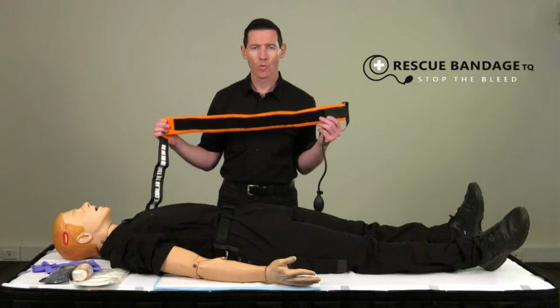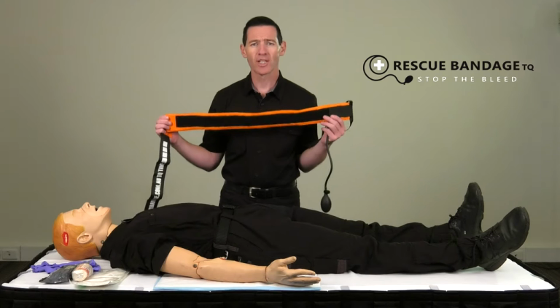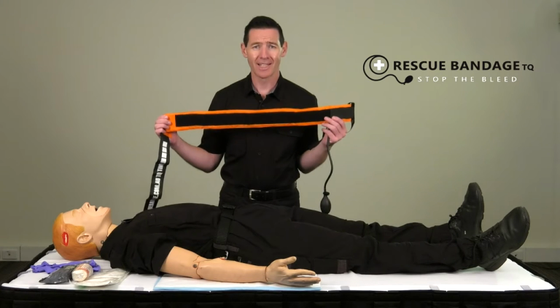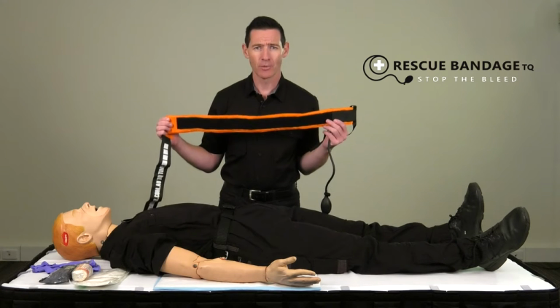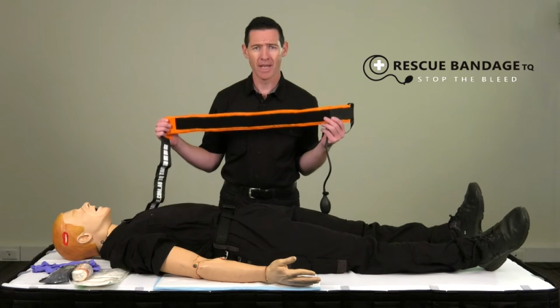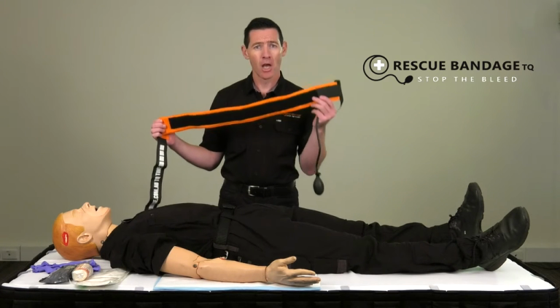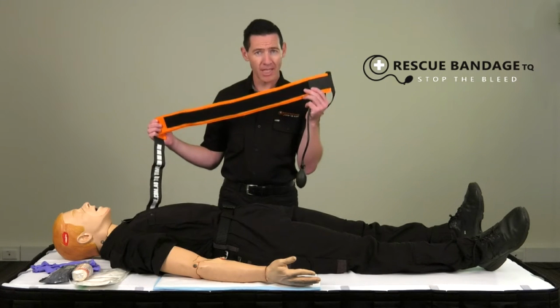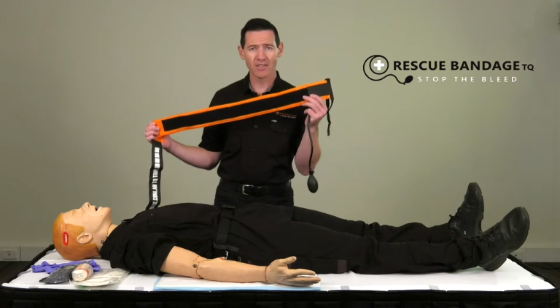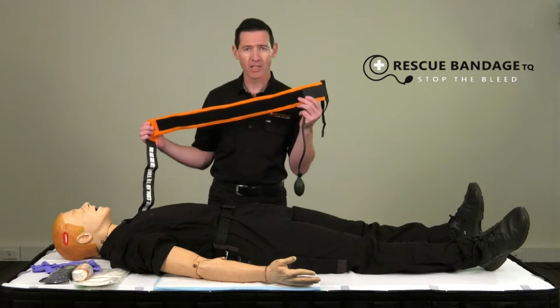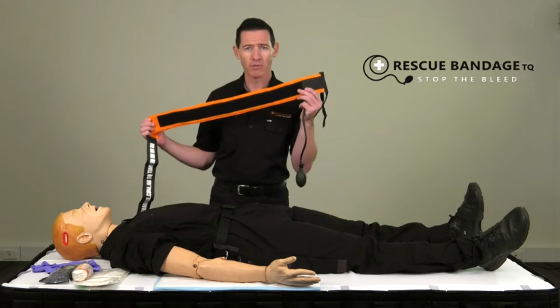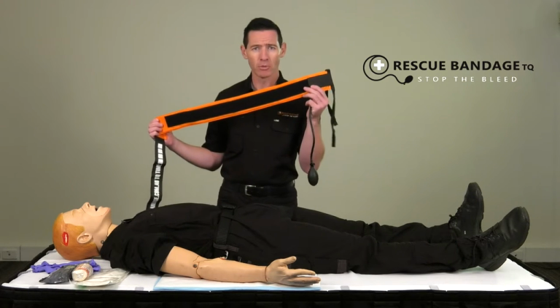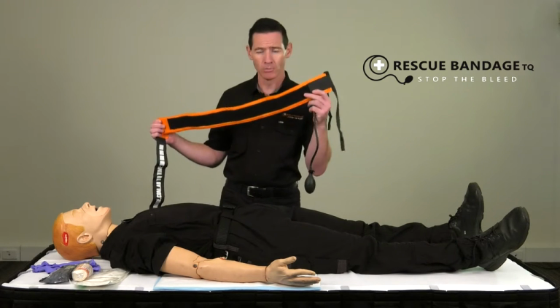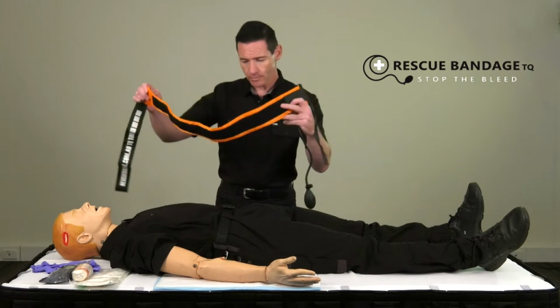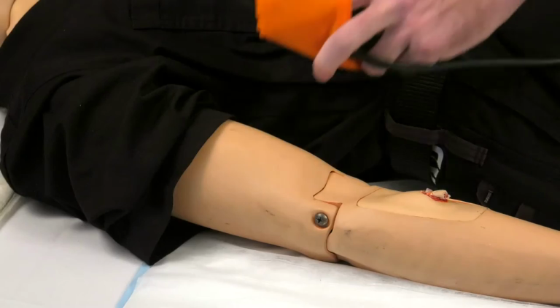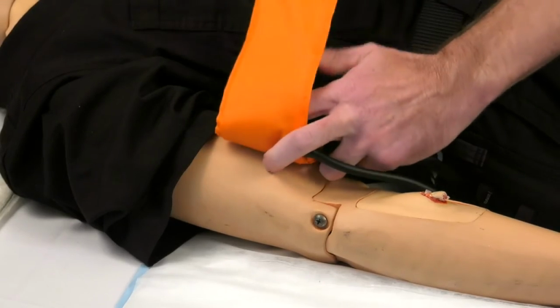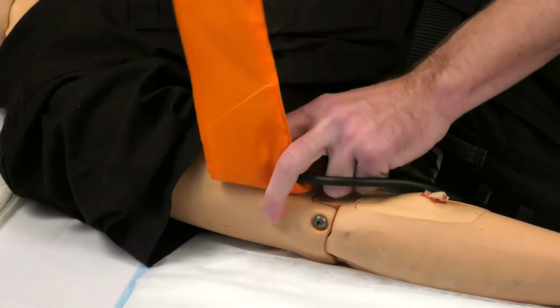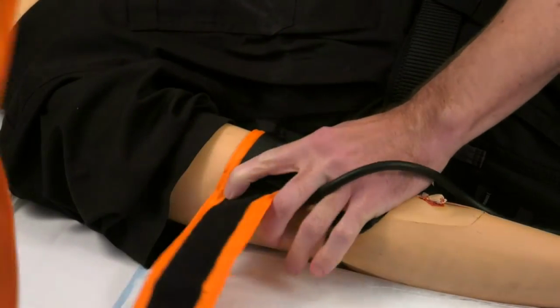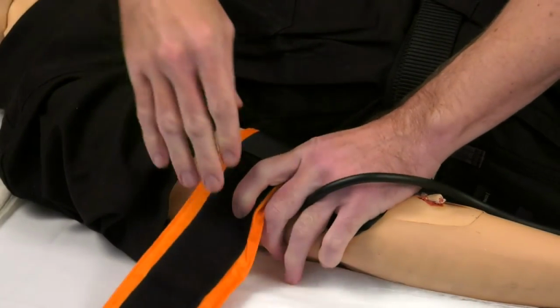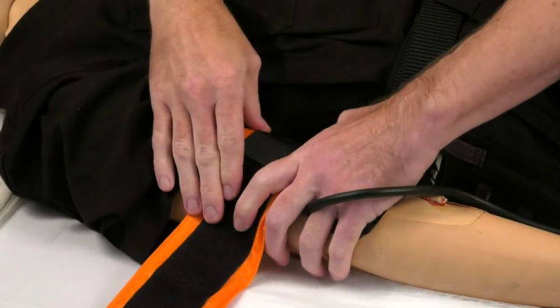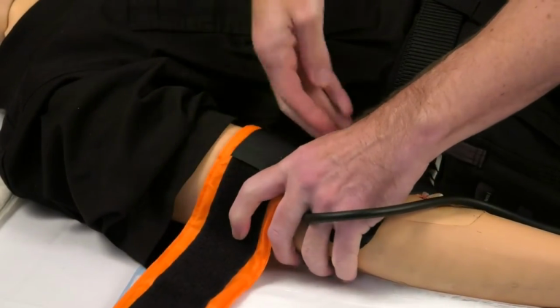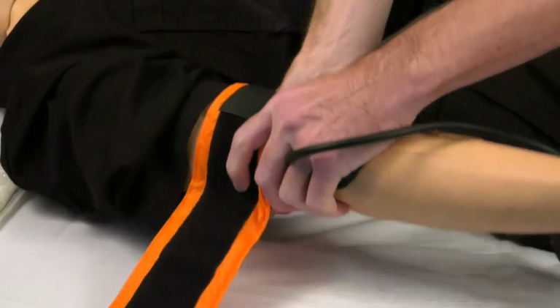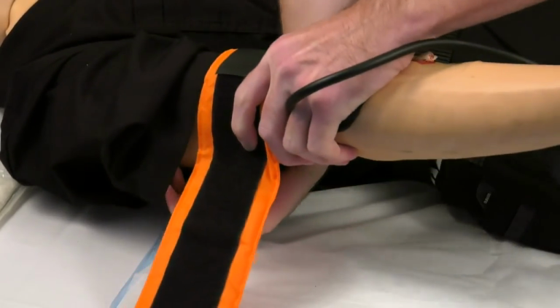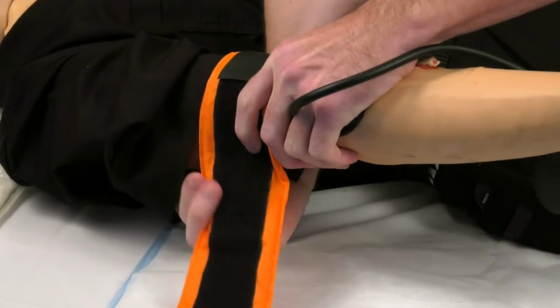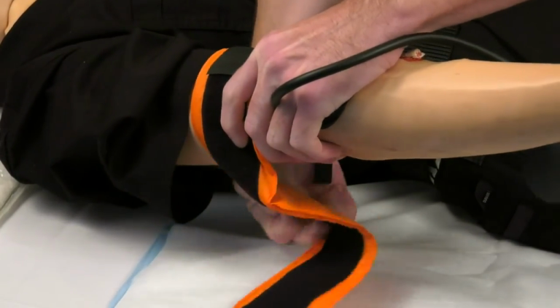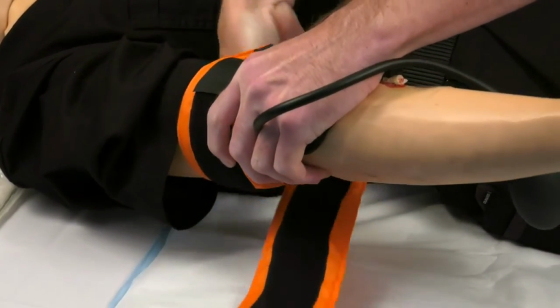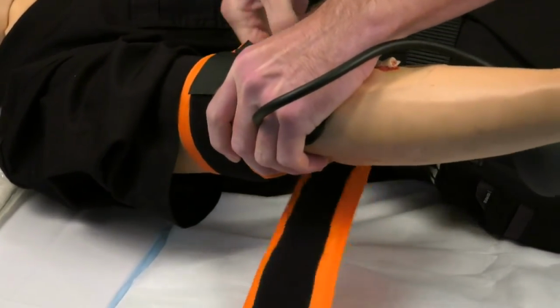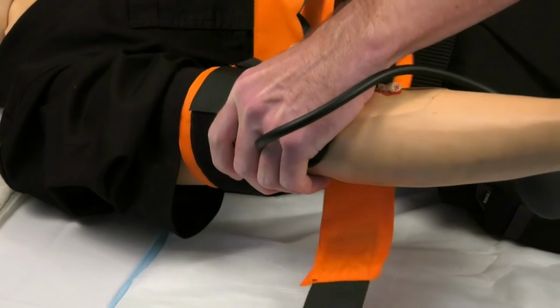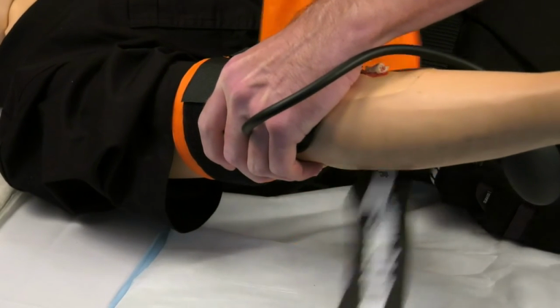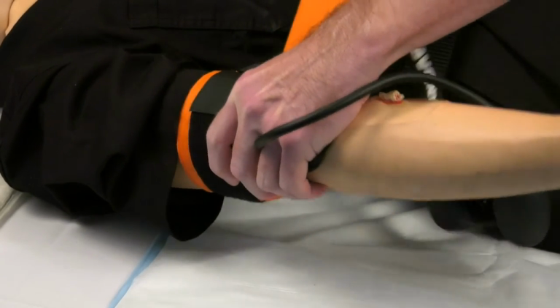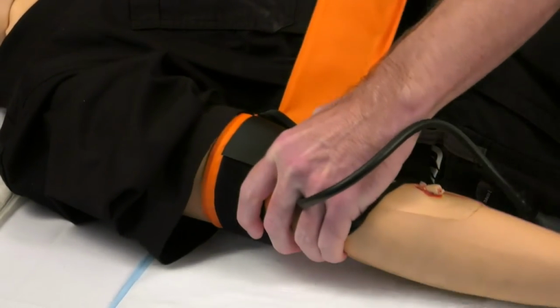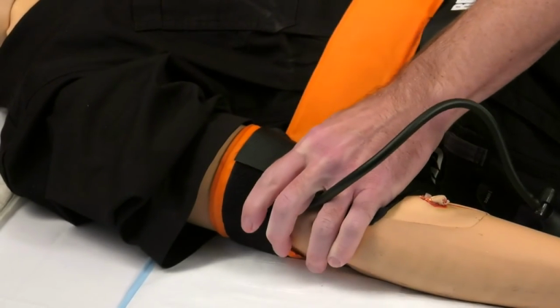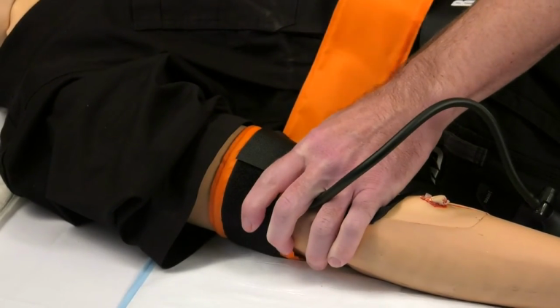Once you undo and extend the rescue bandage, place the end of the bandage with the inflatable bulb over the limb. Wrap the length of the rescue bandage around the limb so that it overlaps the bandage.